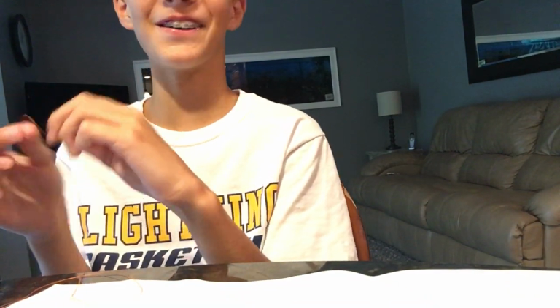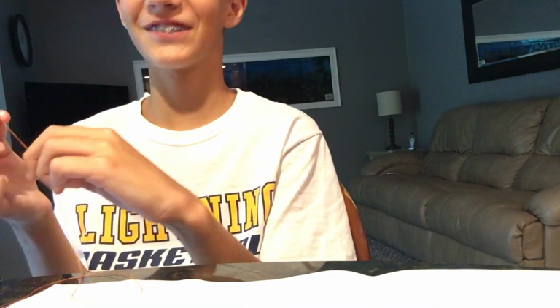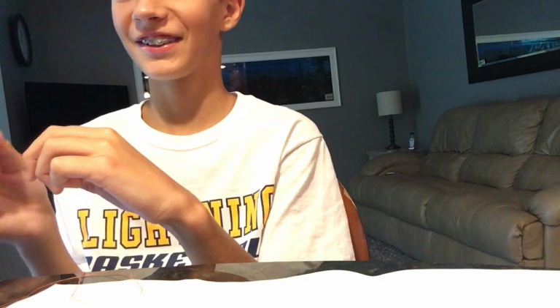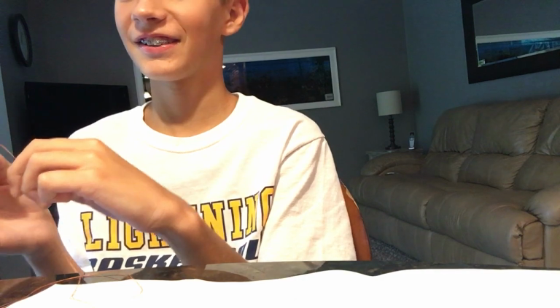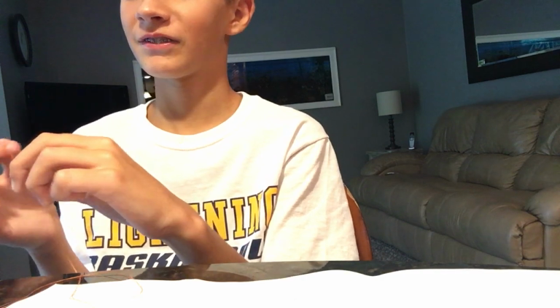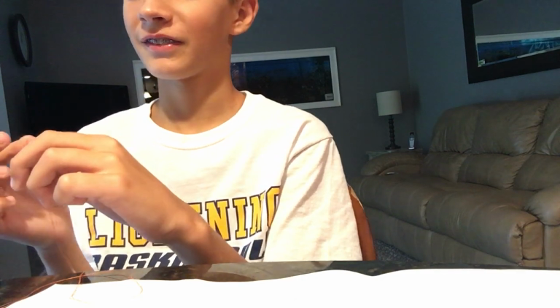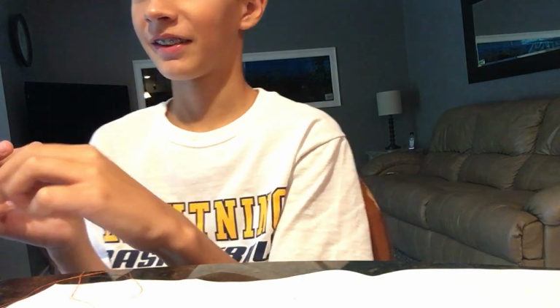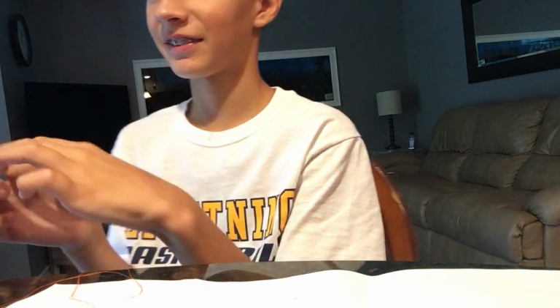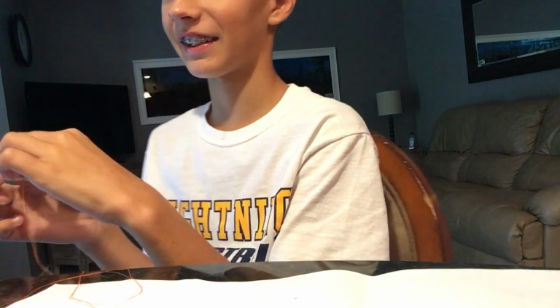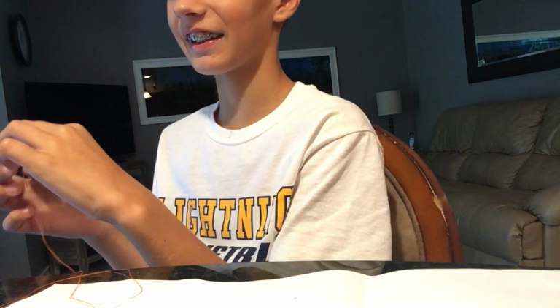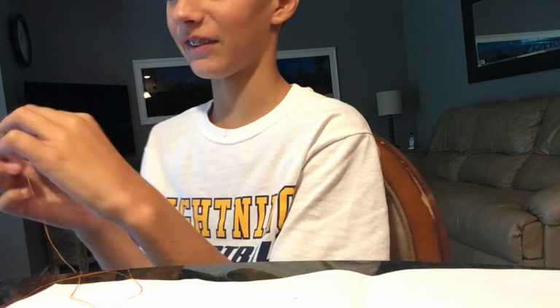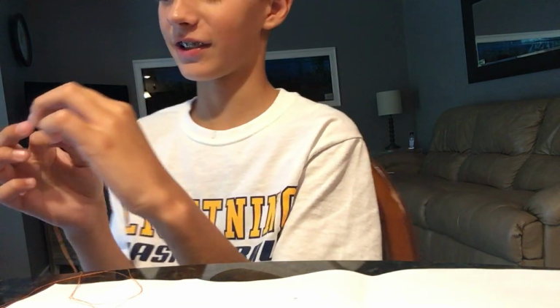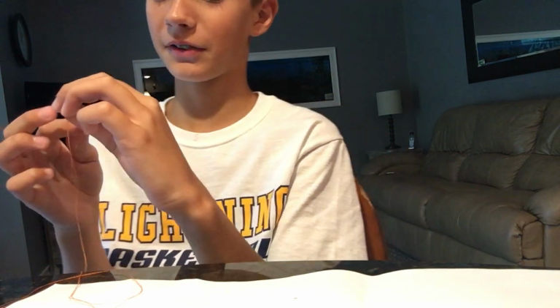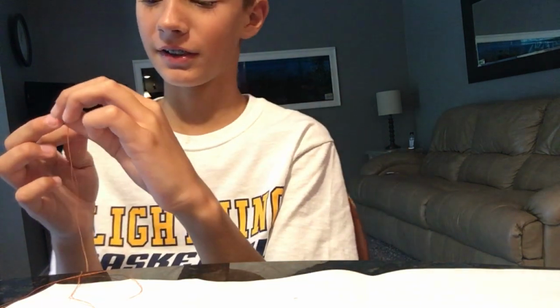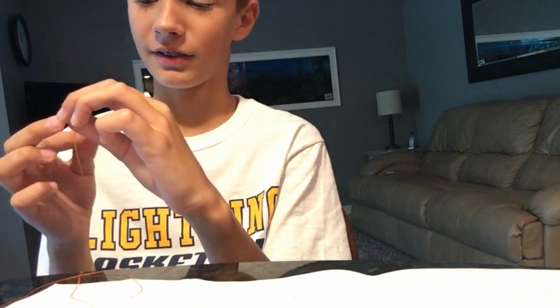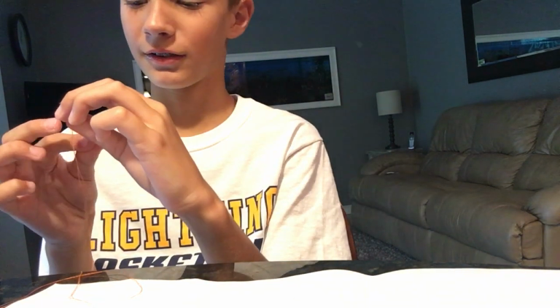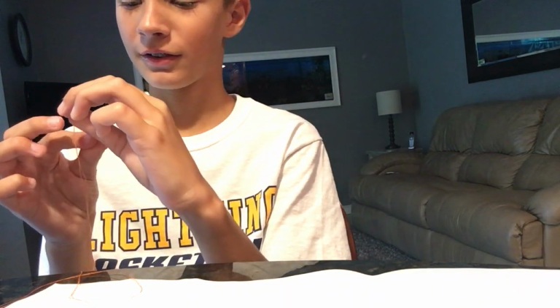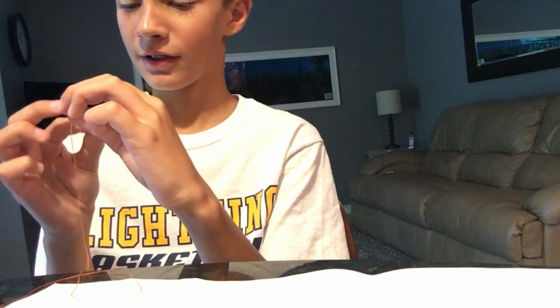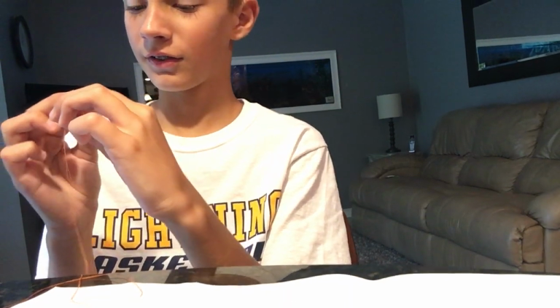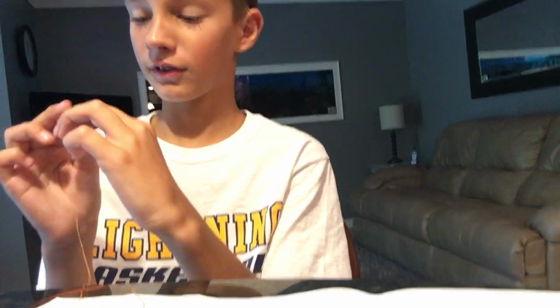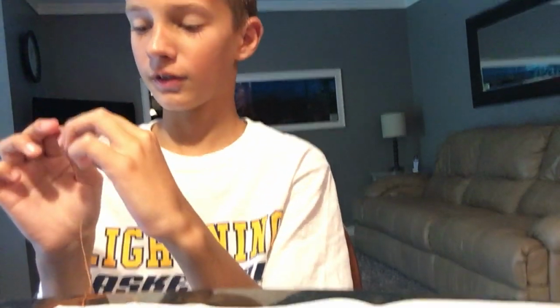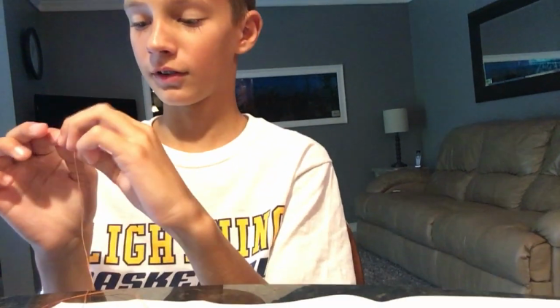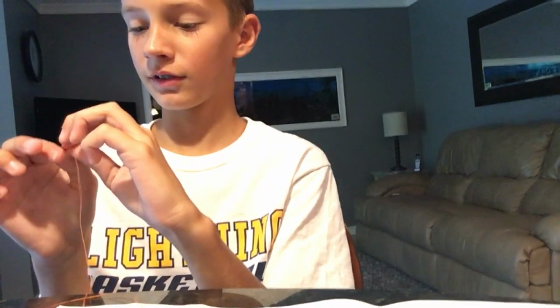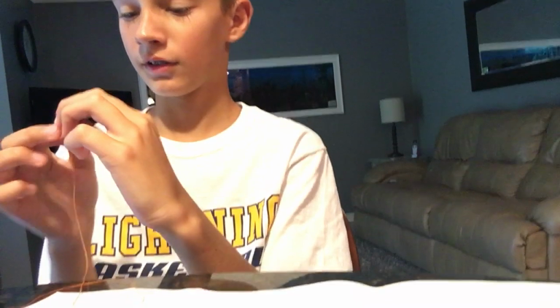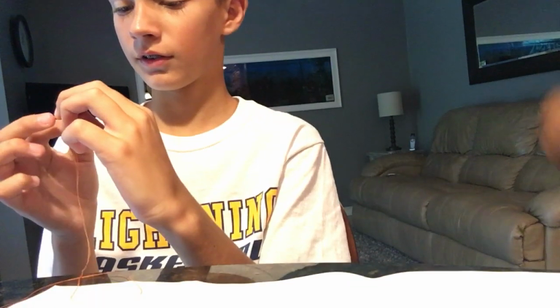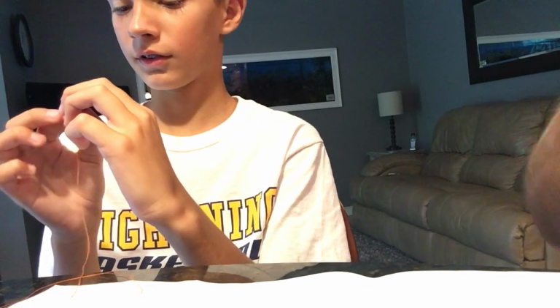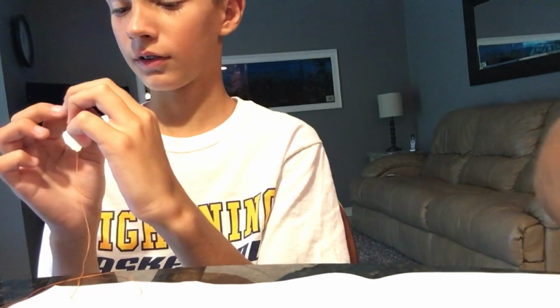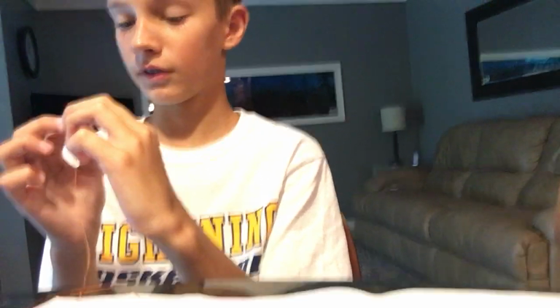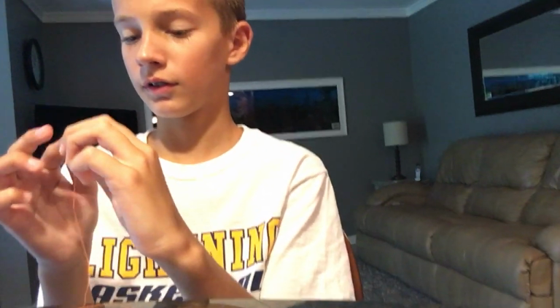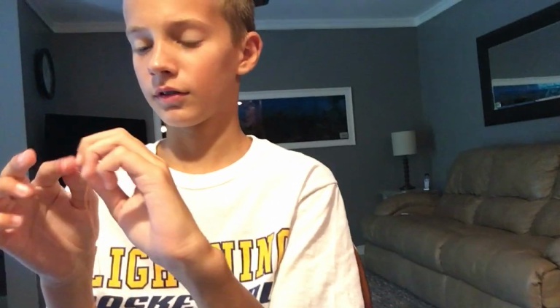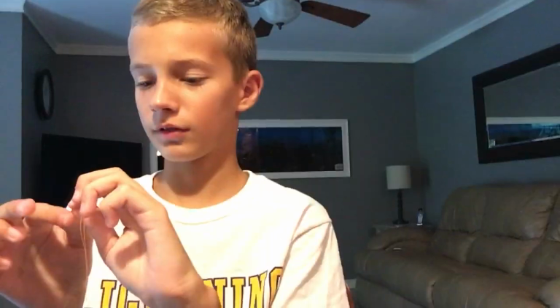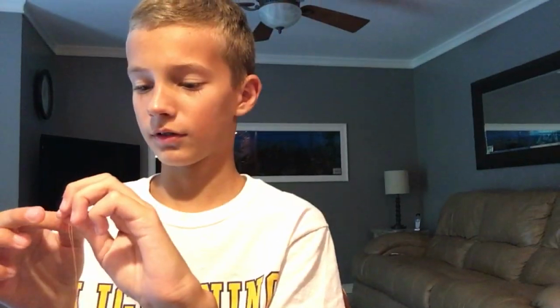Let's just see who's threading and knotting a needle. Jake's learning — he's in 6th grade. I'm teaching him how to thread and knot a needle.